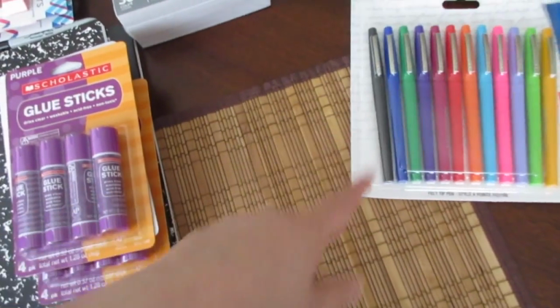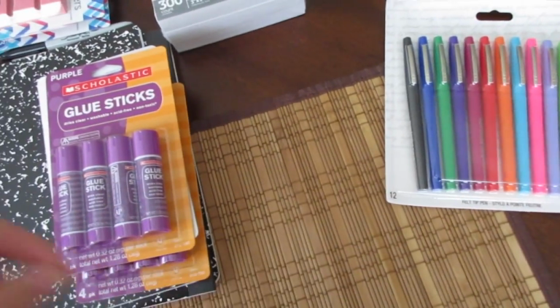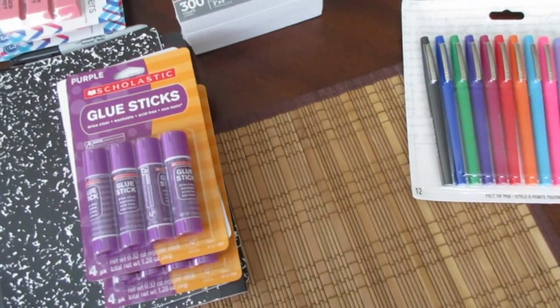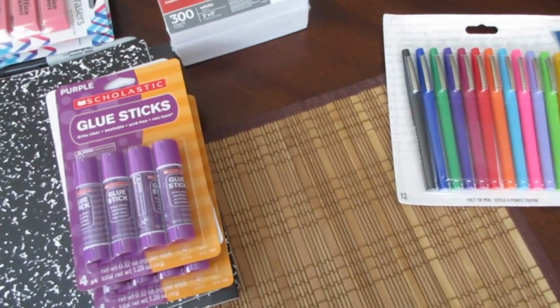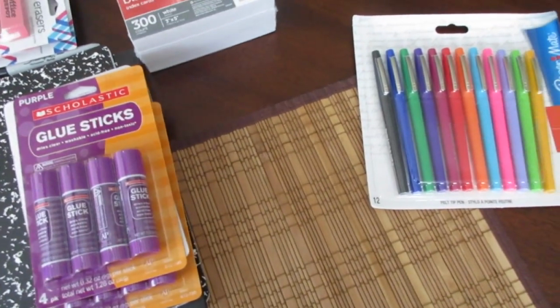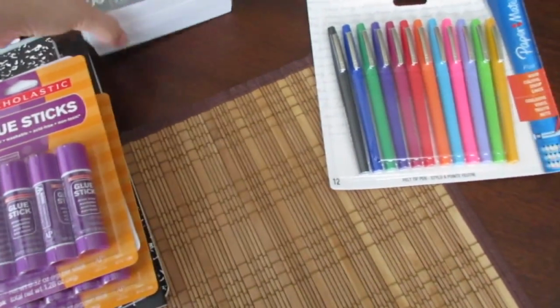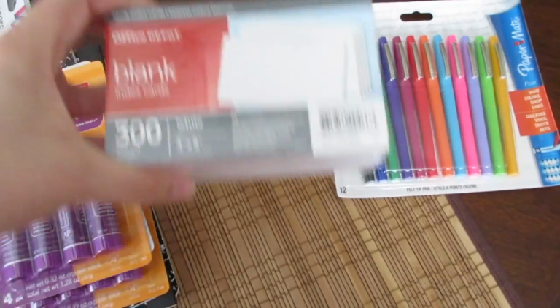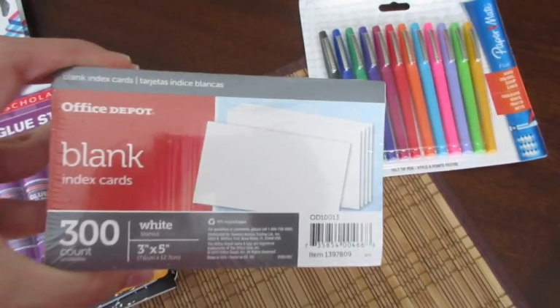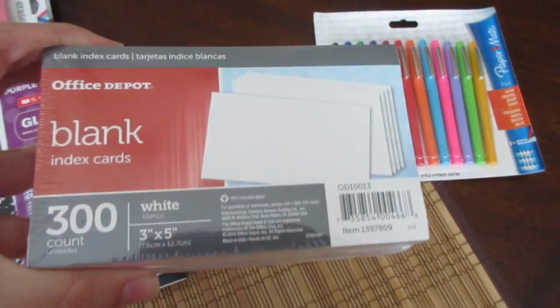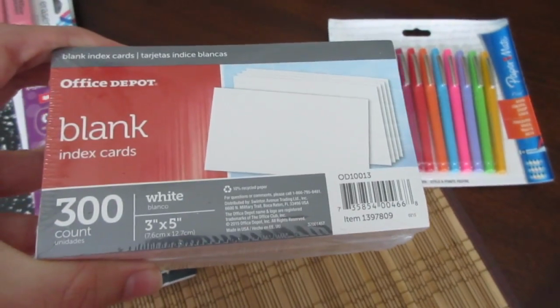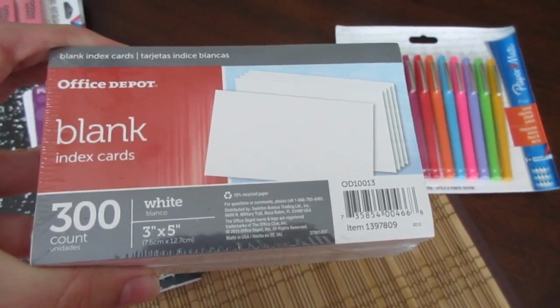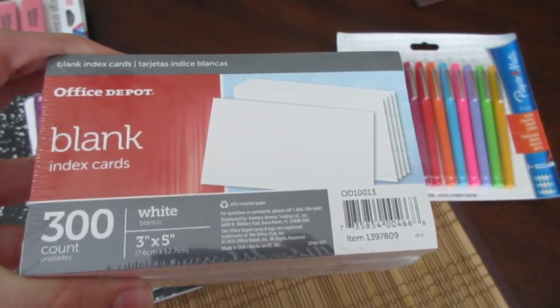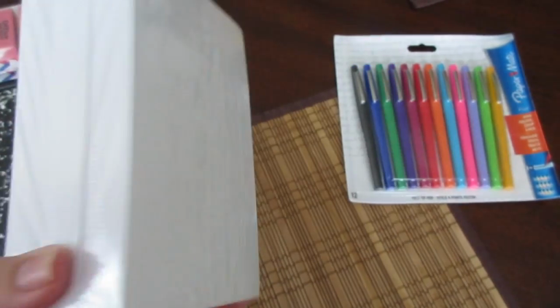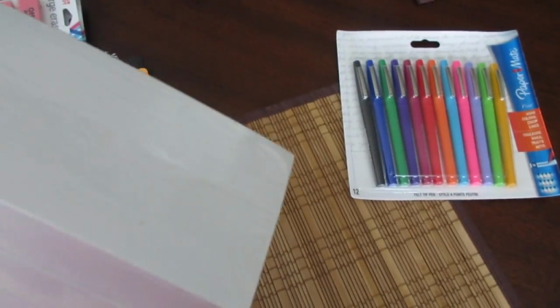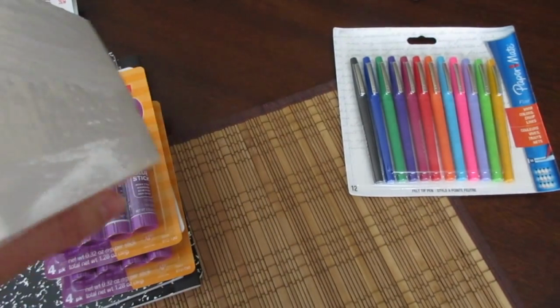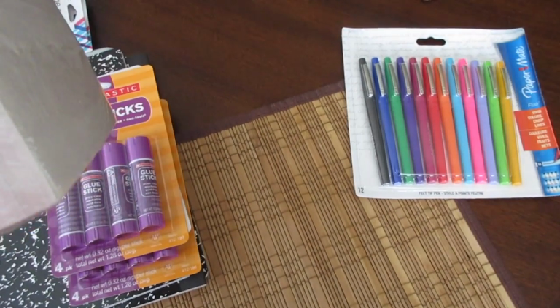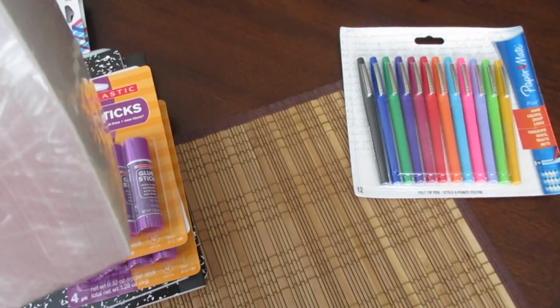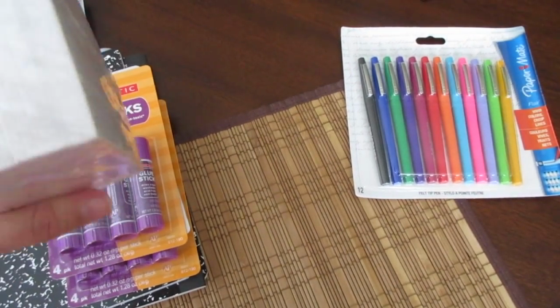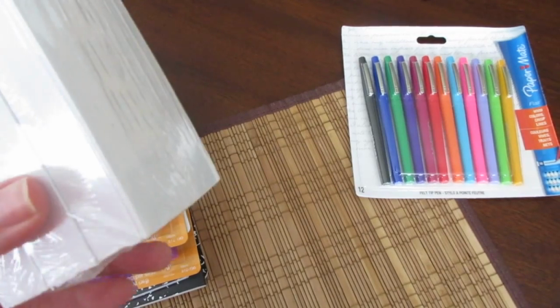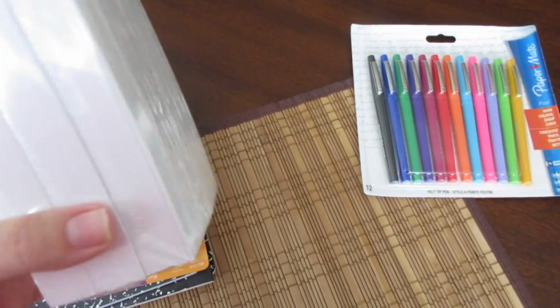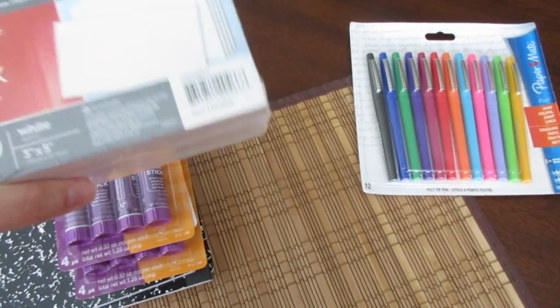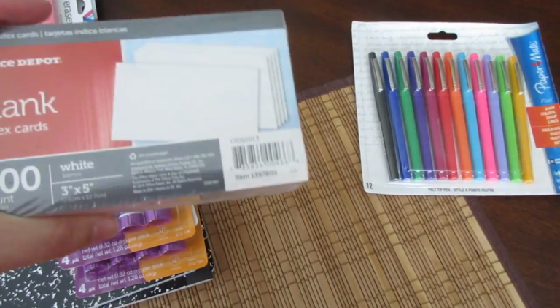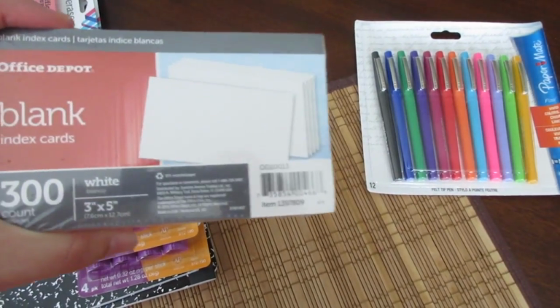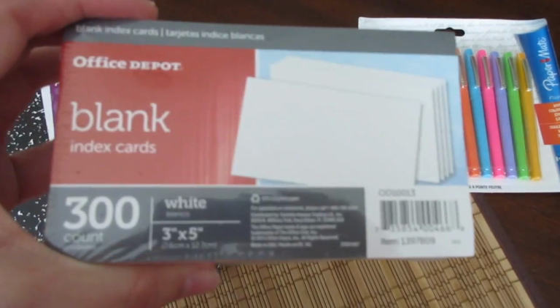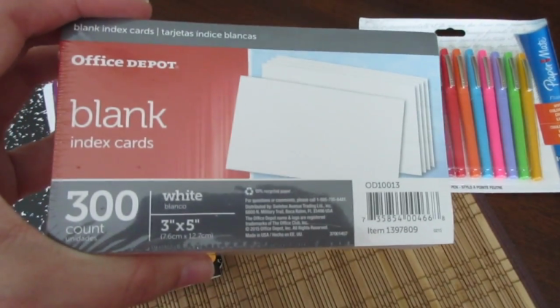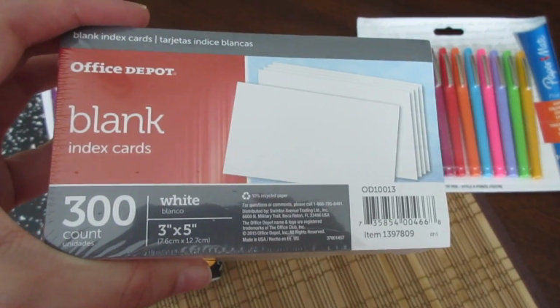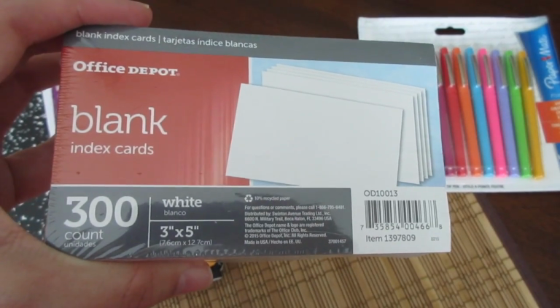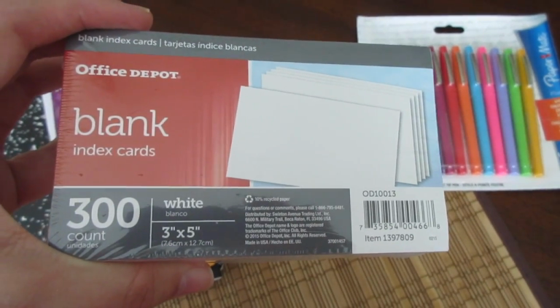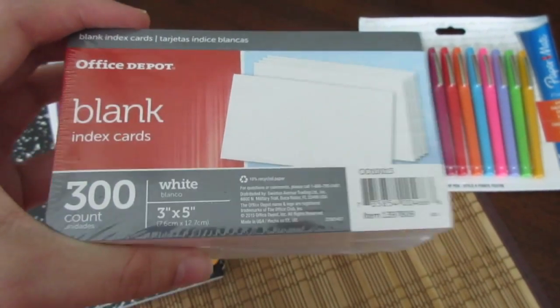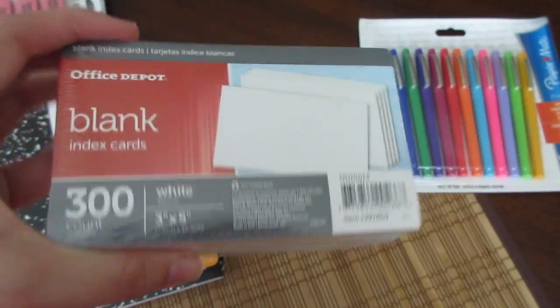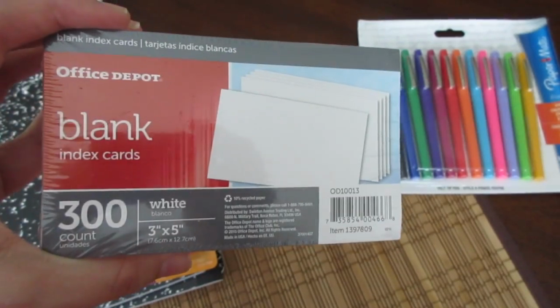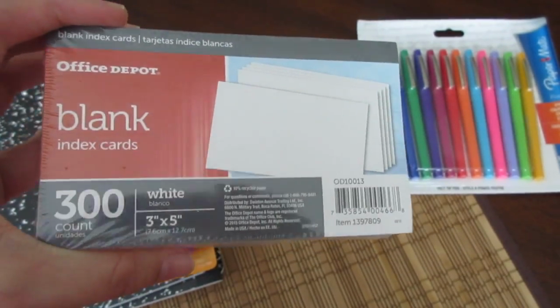I got that and then I got this pack of index cards. It has 300 cards in there and they are blank. I'm not sure if they had any ruled ones because I didn't really look, but I did get a pack of the blank ones and these were a dollar.